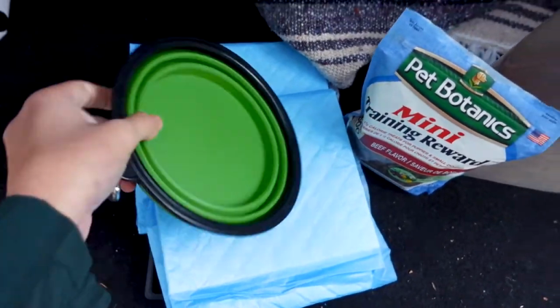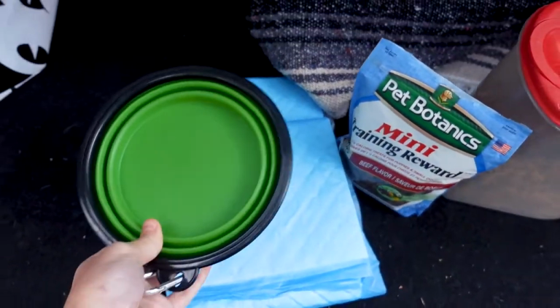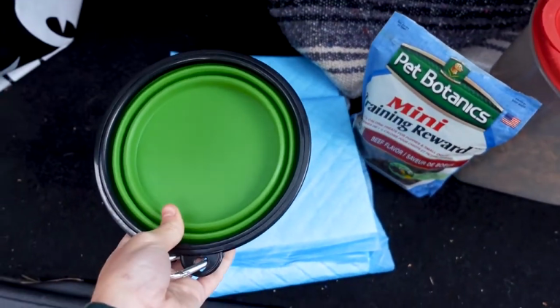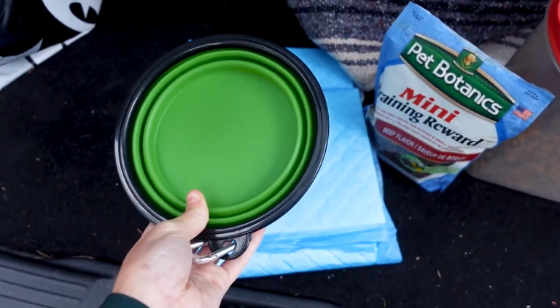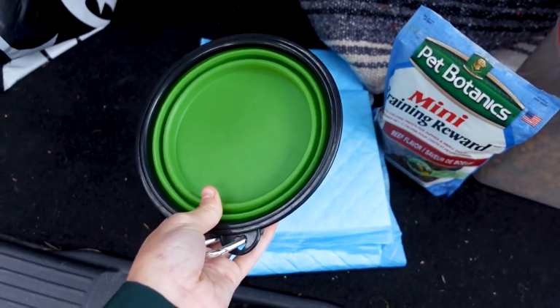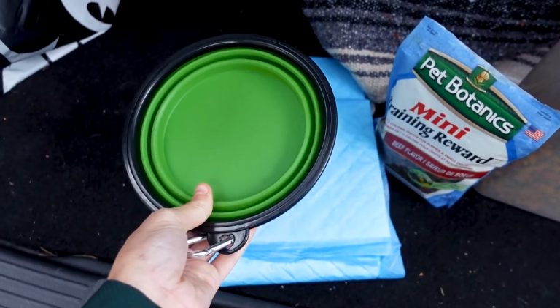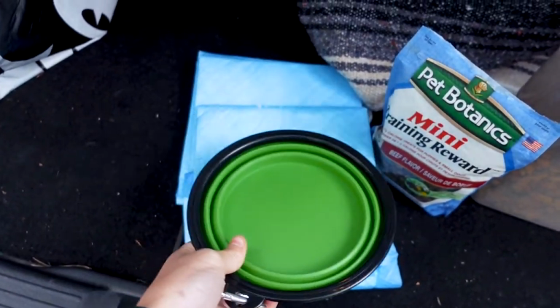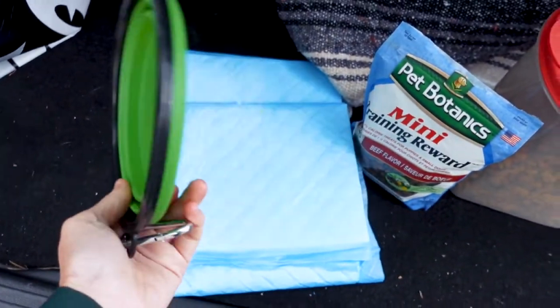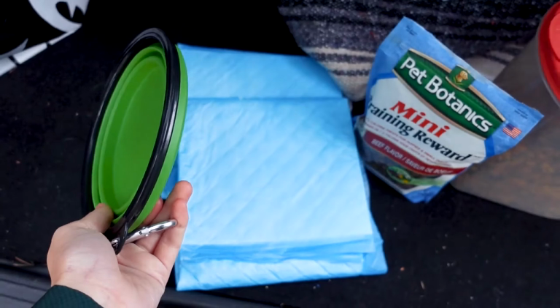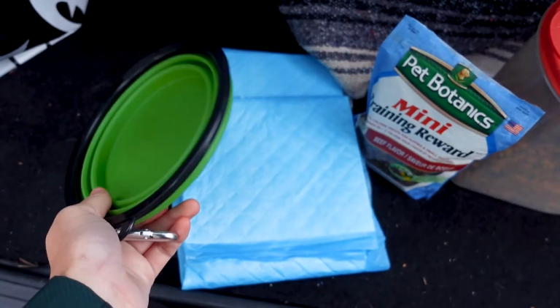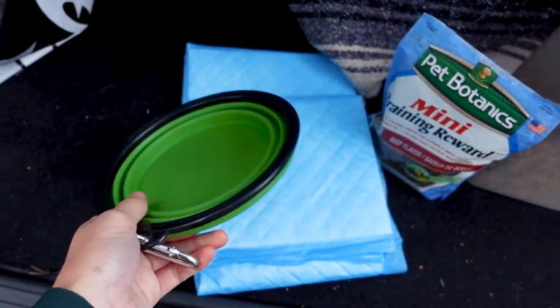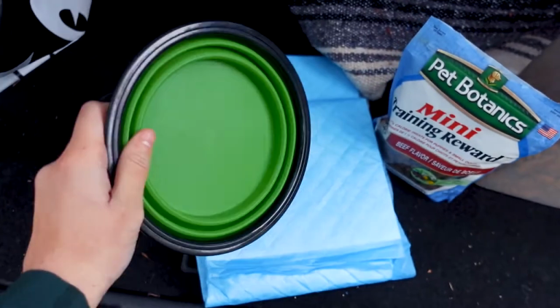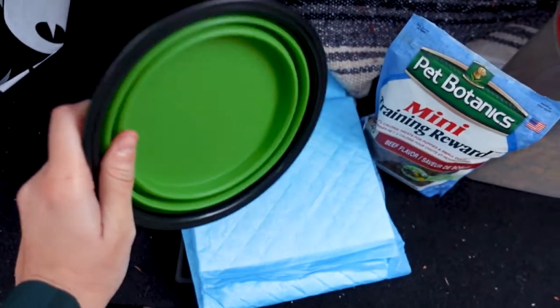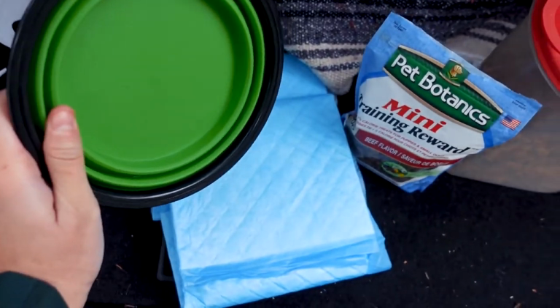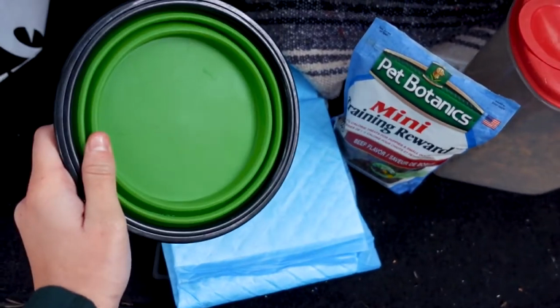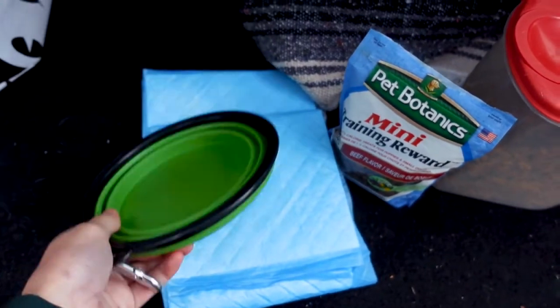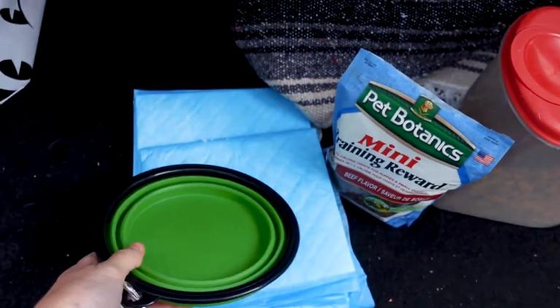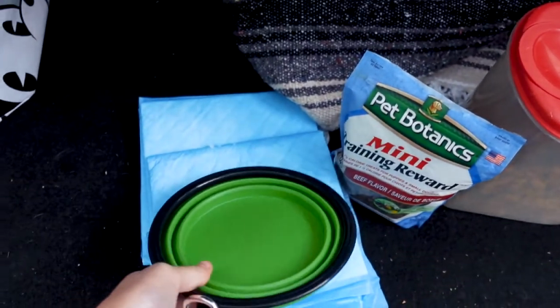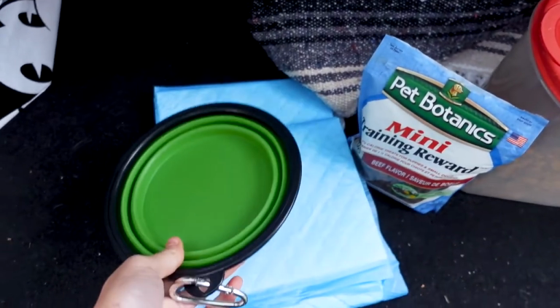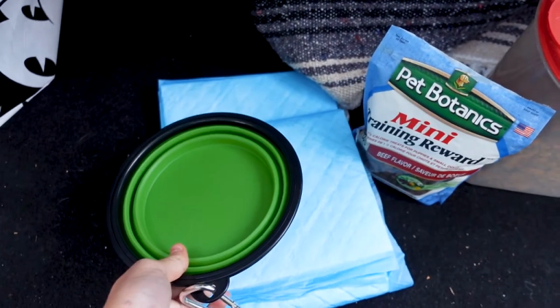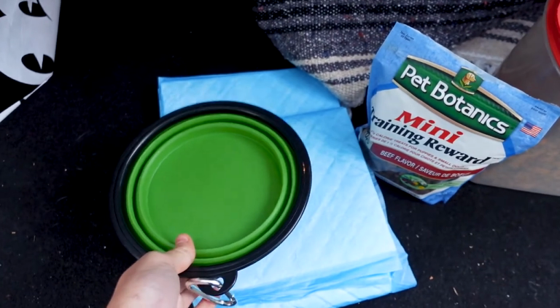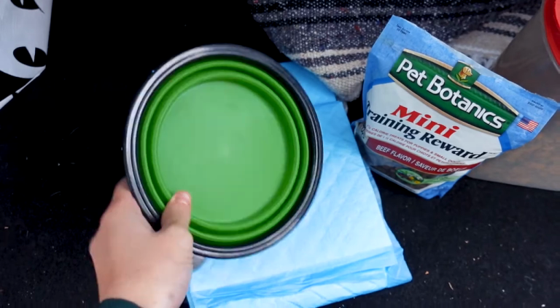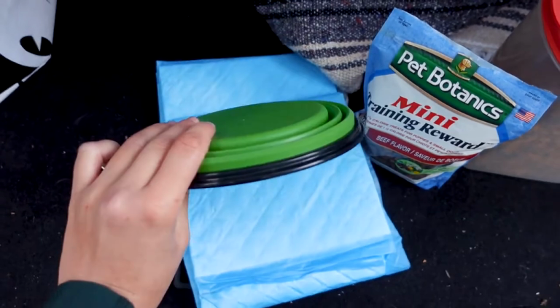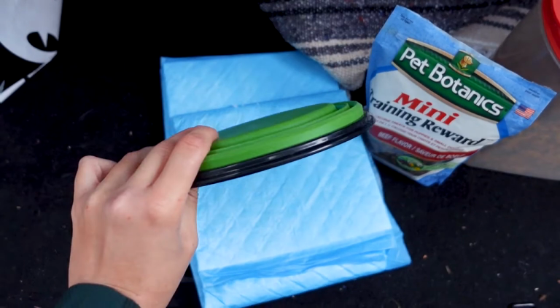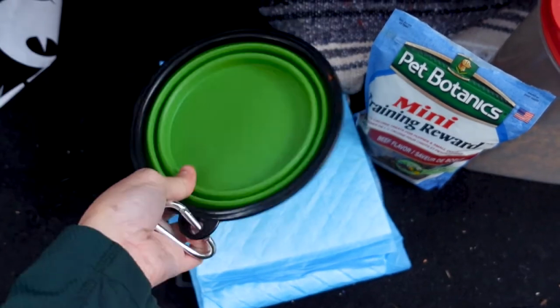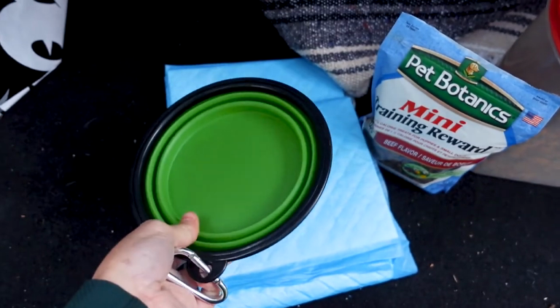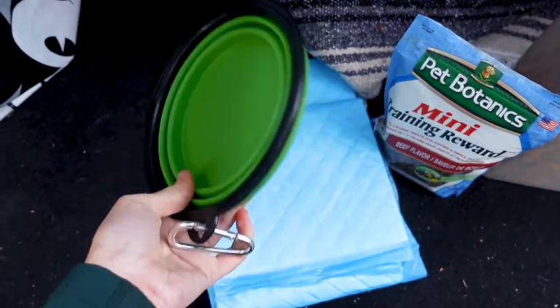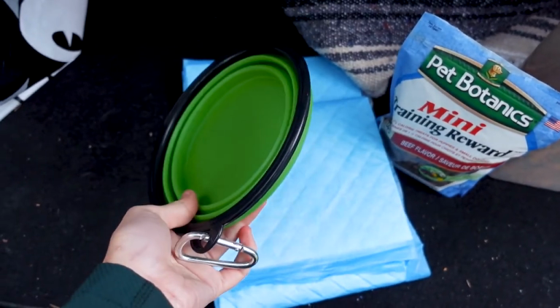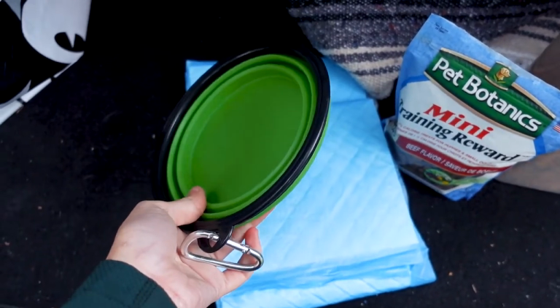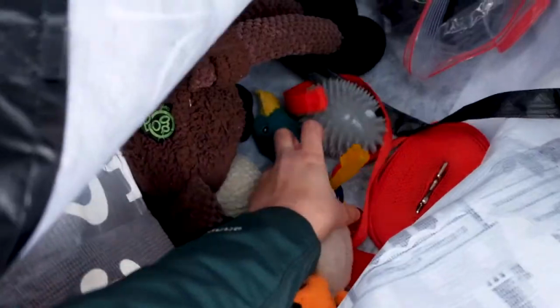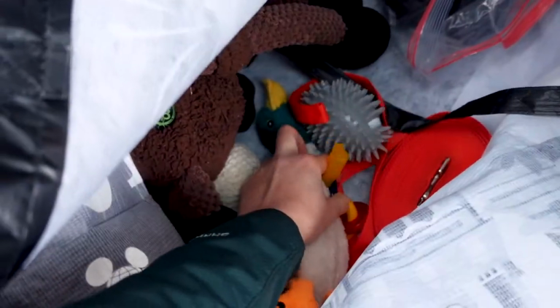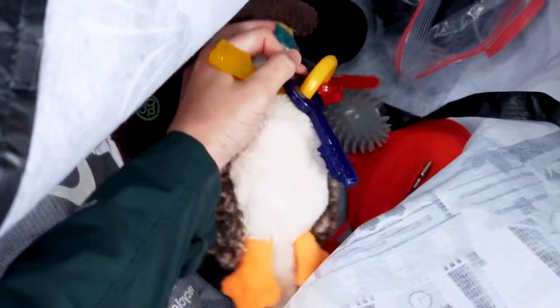When we're on a car ride, I try not to give him too much water before we leave or too much water in the car, so he doesn't have to go potty every two seconds. But this is good for the really long days when you're stopping at a rest stop.